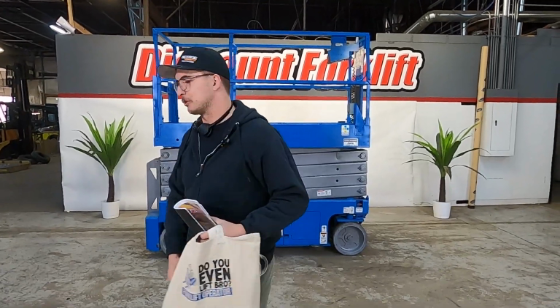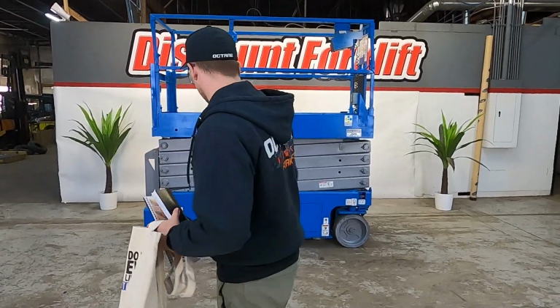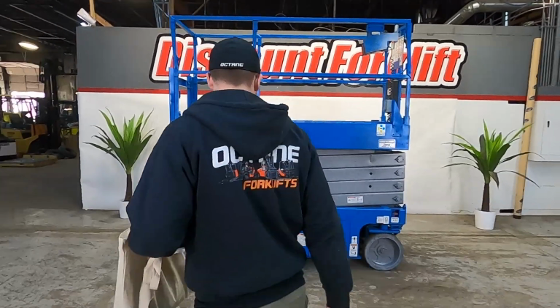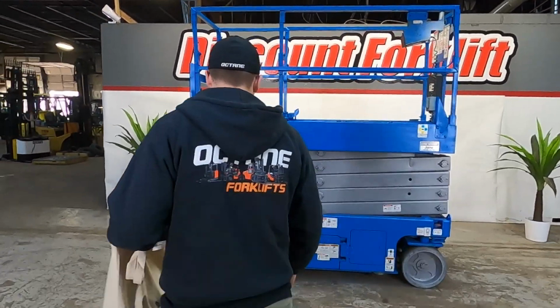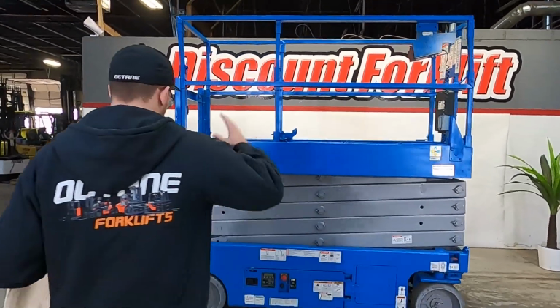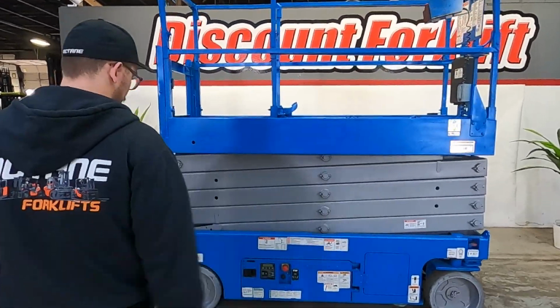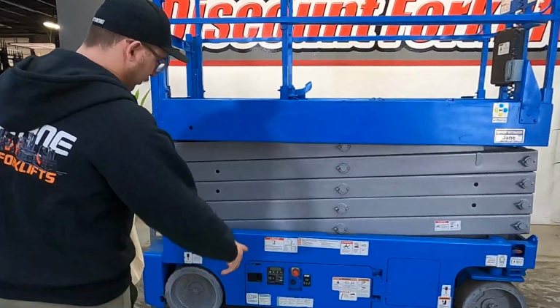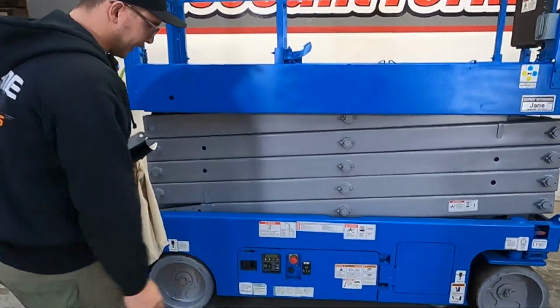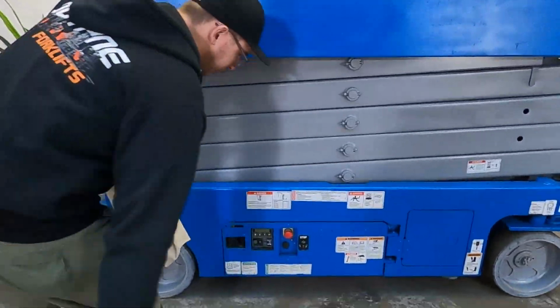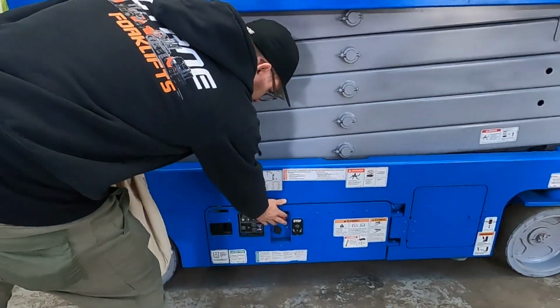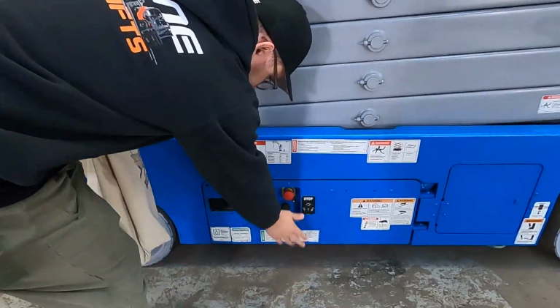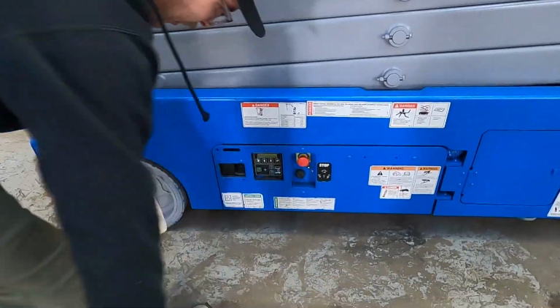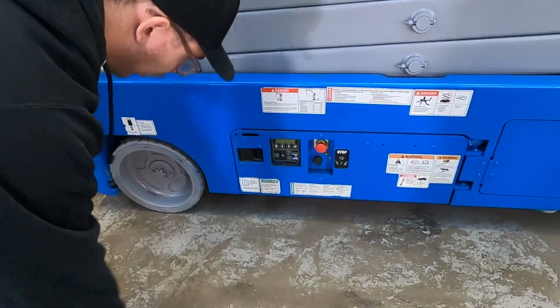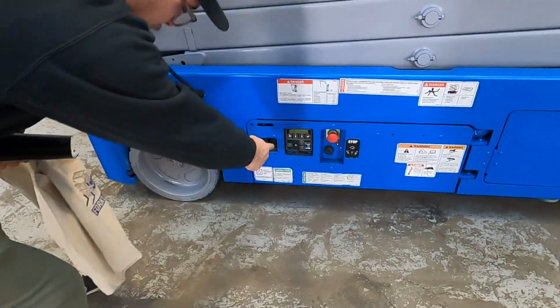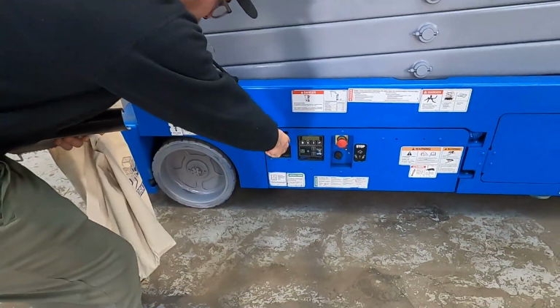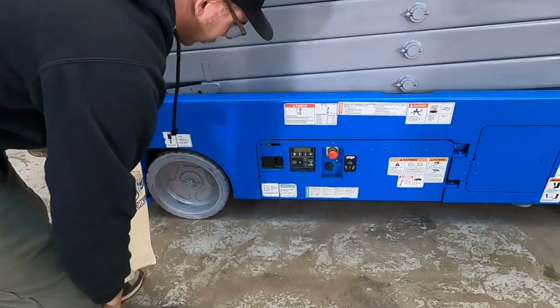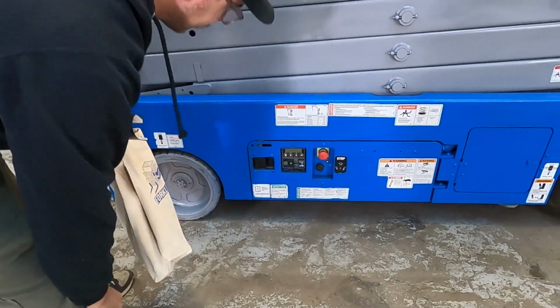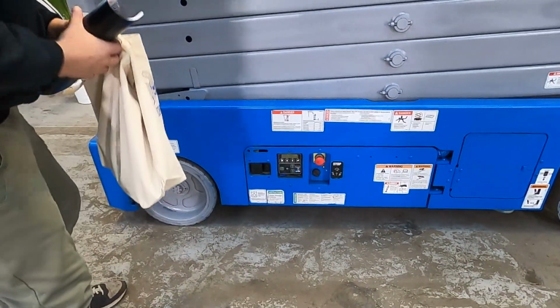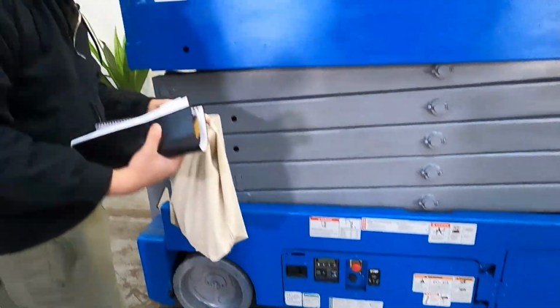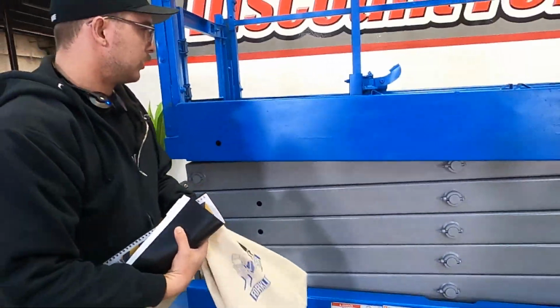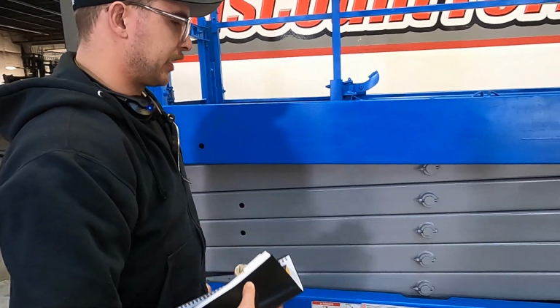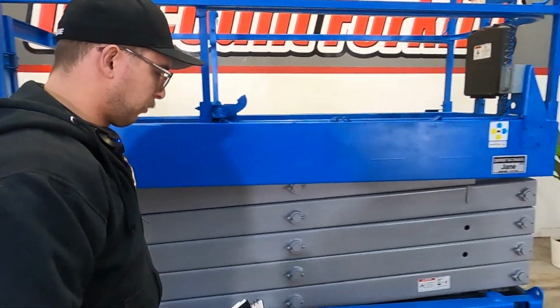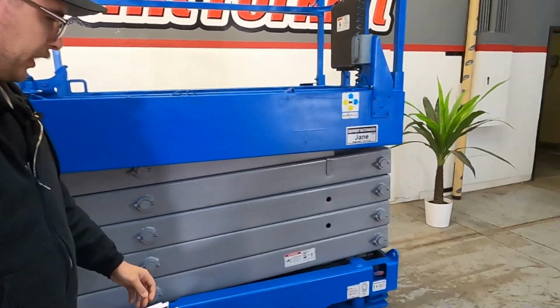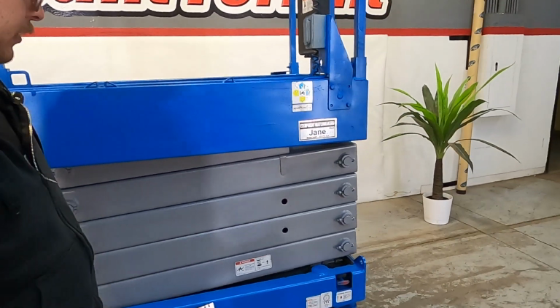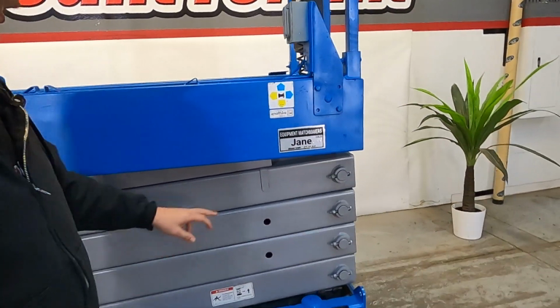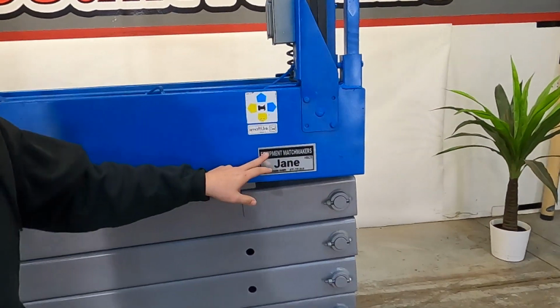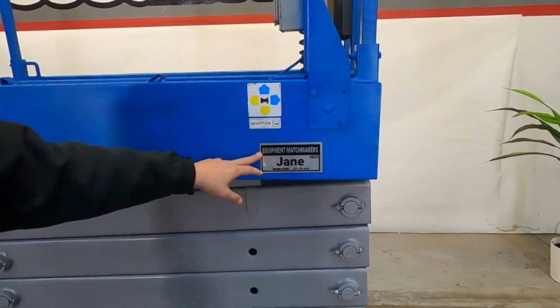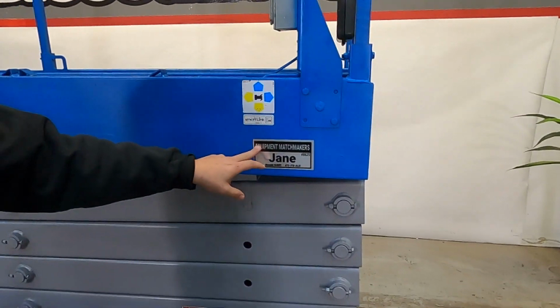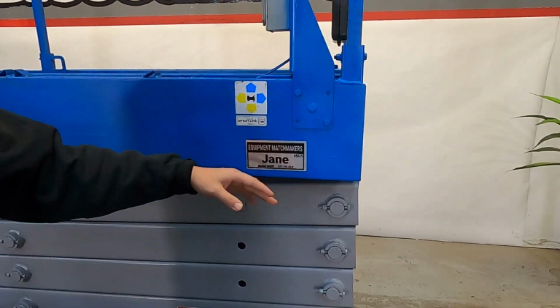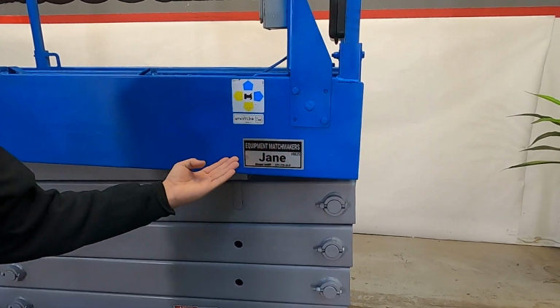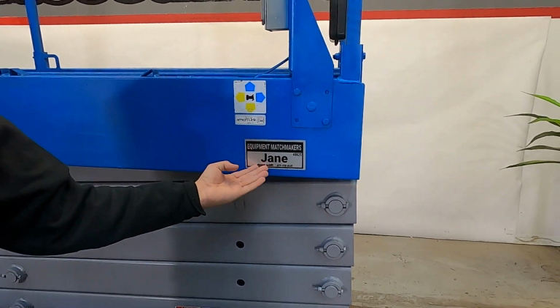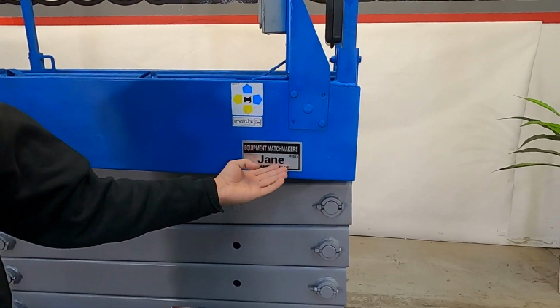First I just want to show you down here — you got your emergency stop, your key, and your up and down controls down here. Then take a look right over here, you can see your equipment matchmaker sticker — the one and only, beautiful Jane.